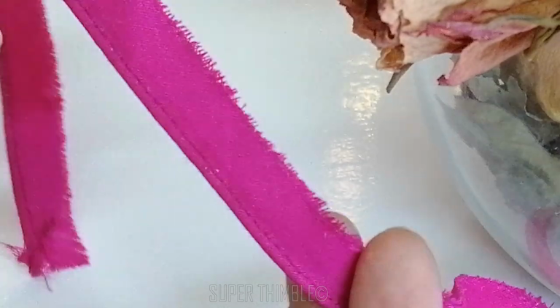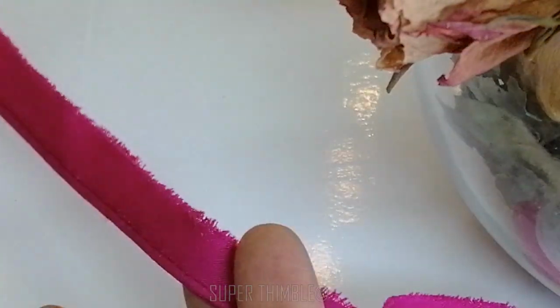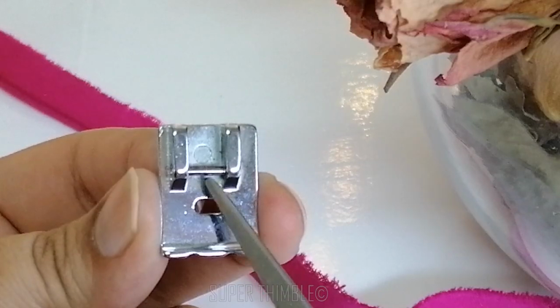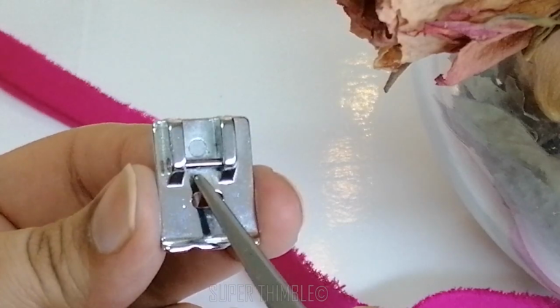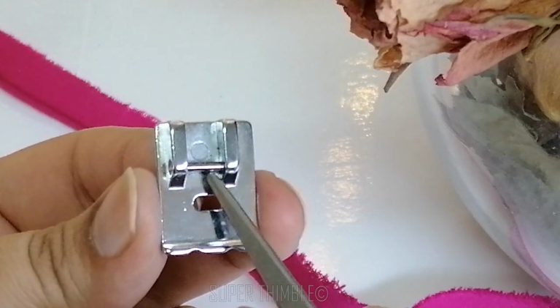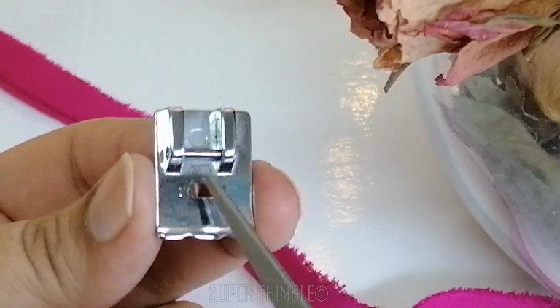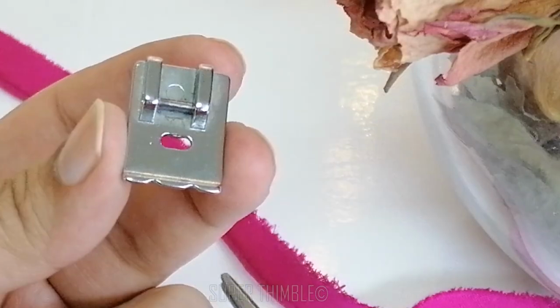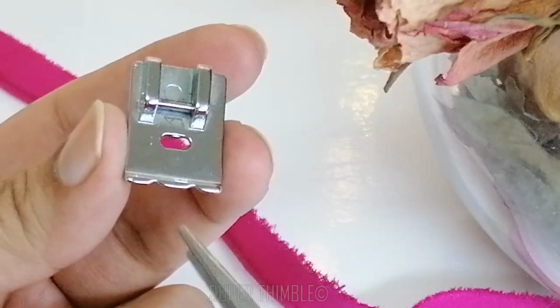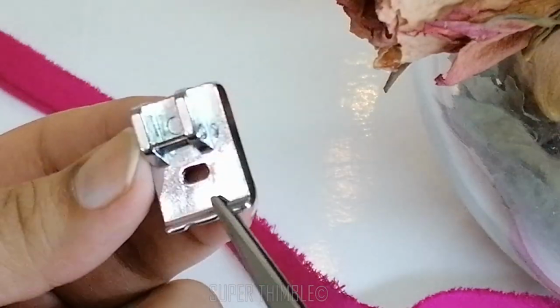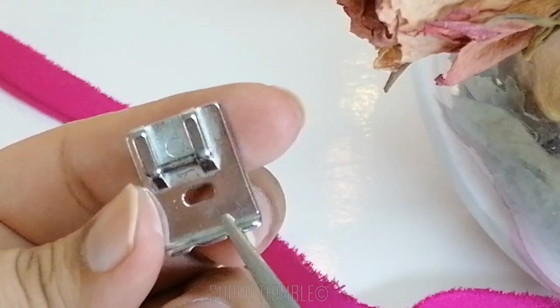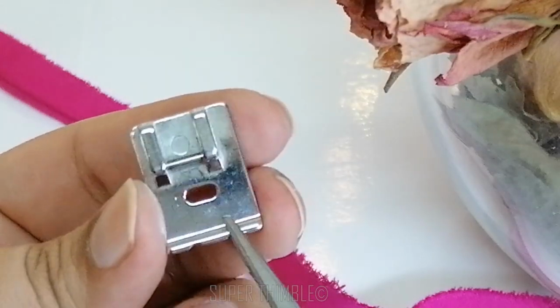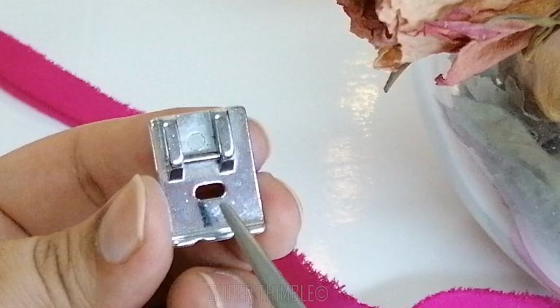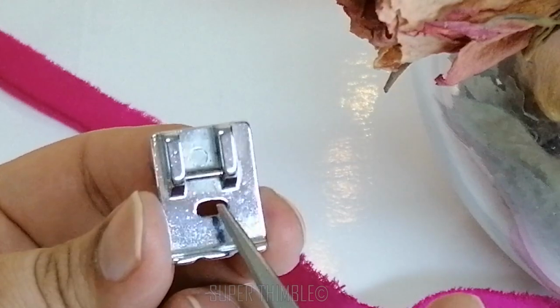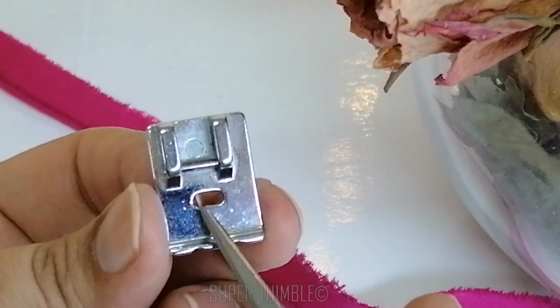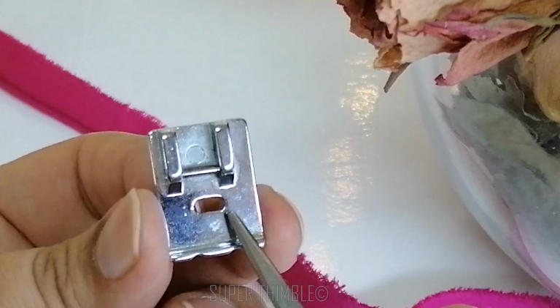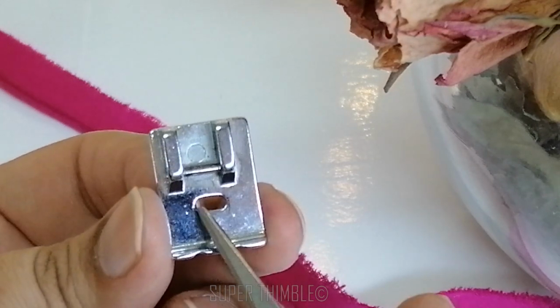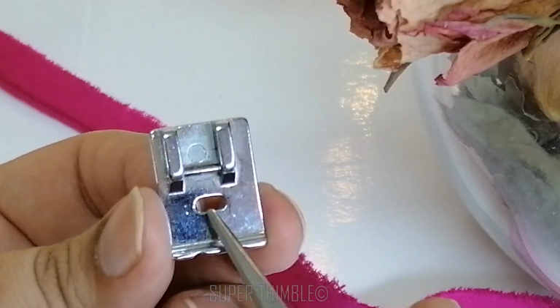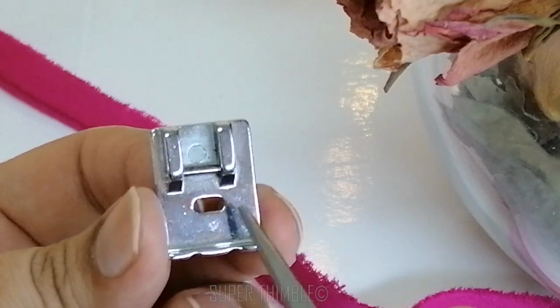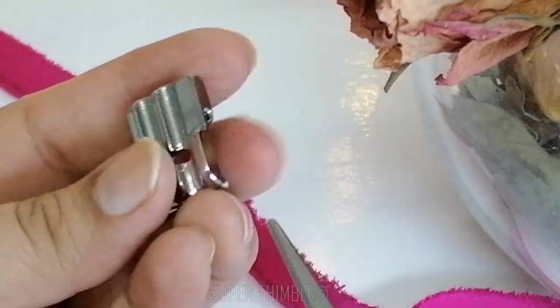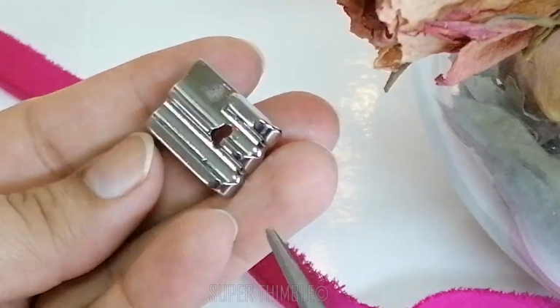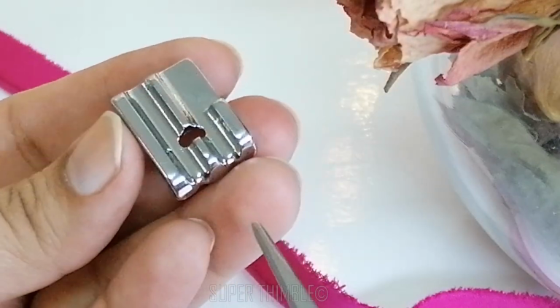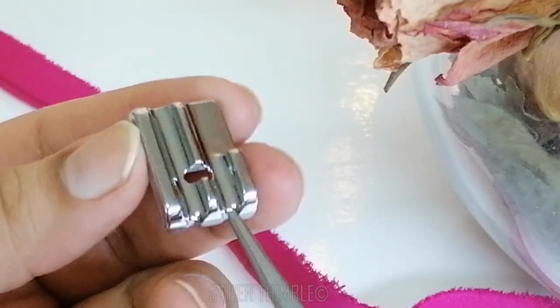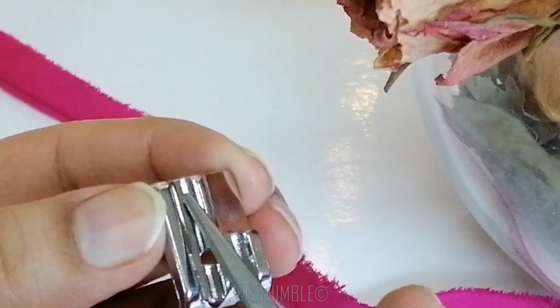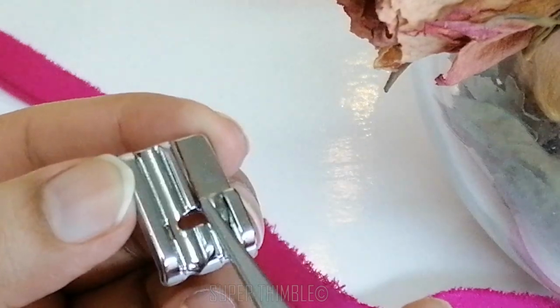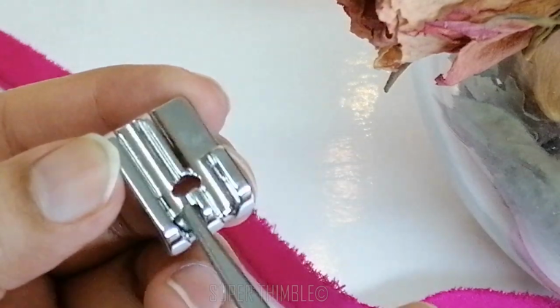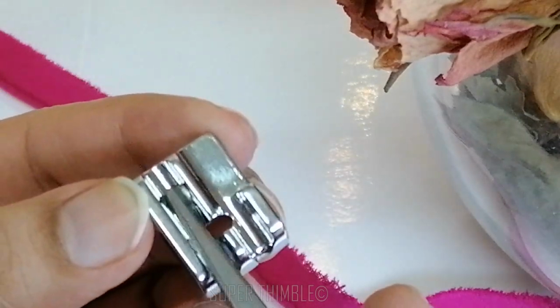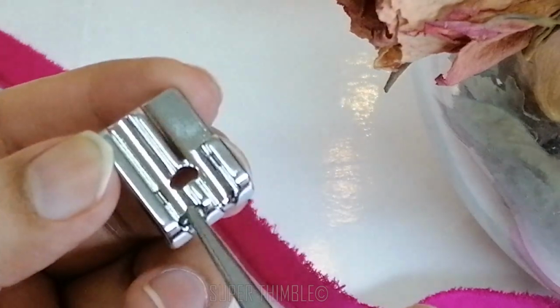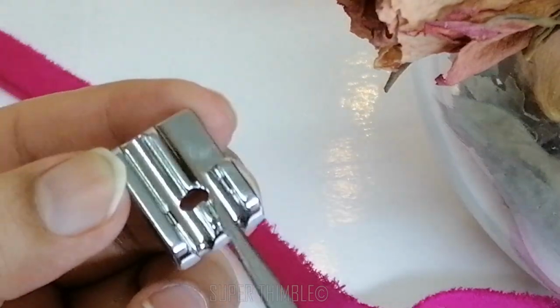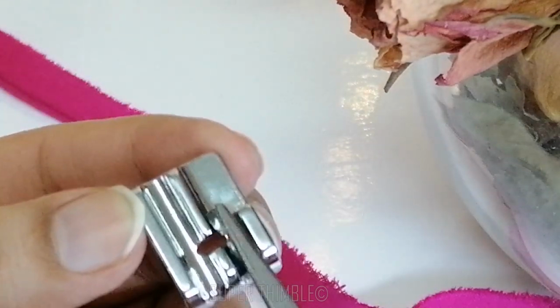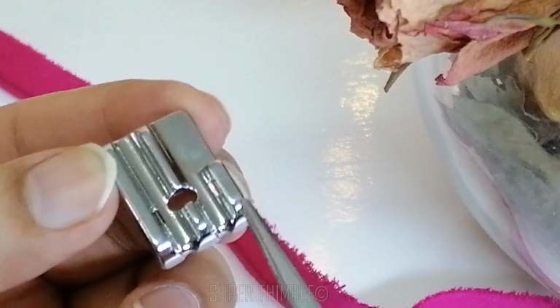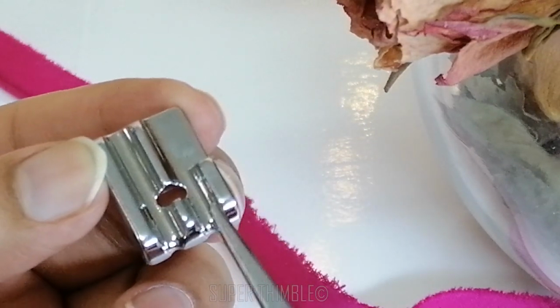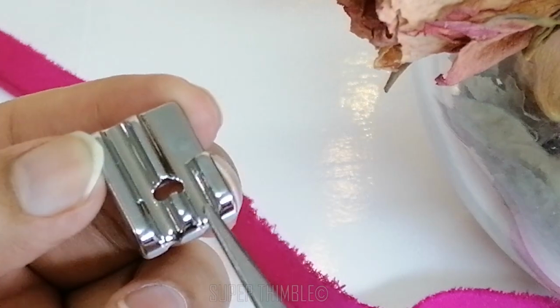Let's look at it closely. The foot is a snap-on and it has a space in the center for the needle to pass. If you see at the back side, there are grooves made — these grooves help the piping to stay in place.